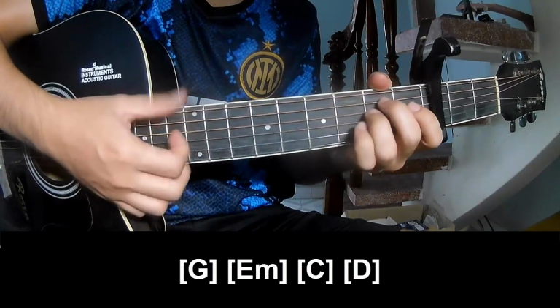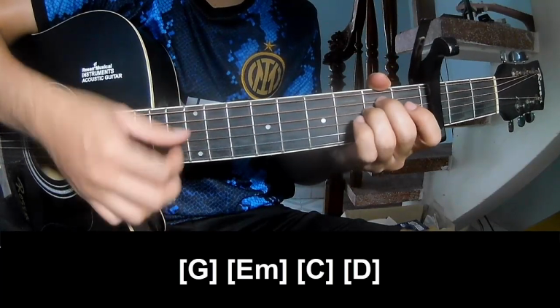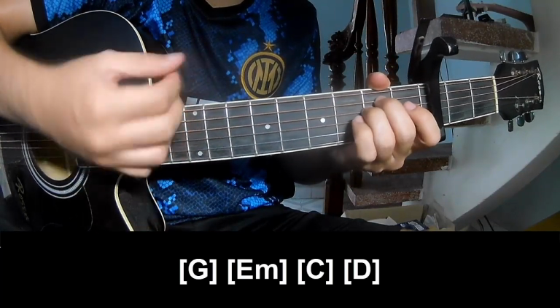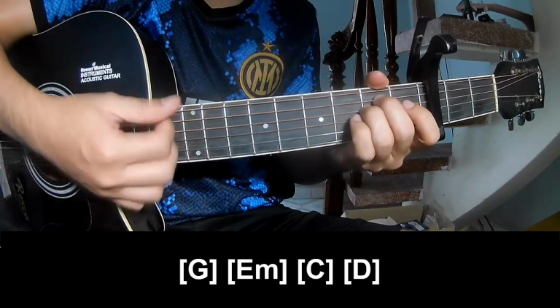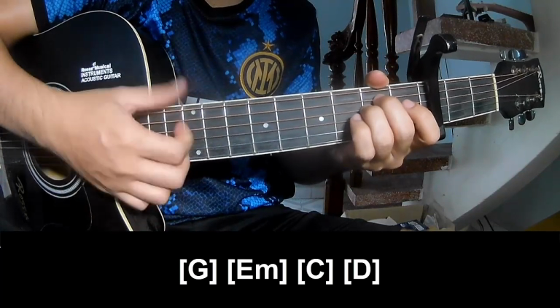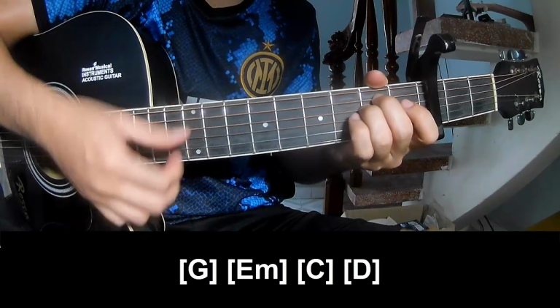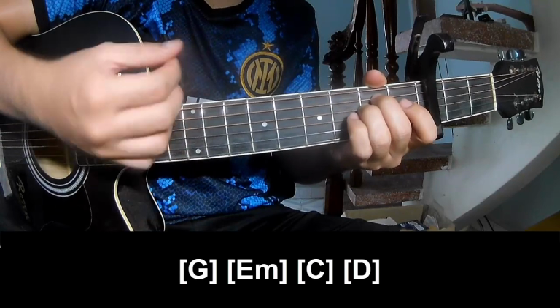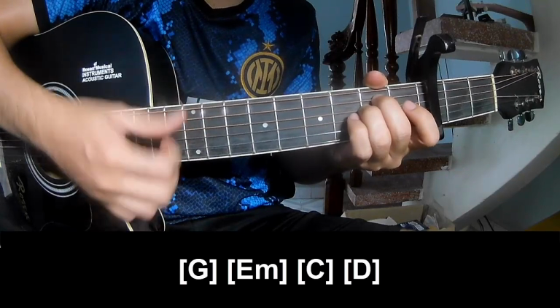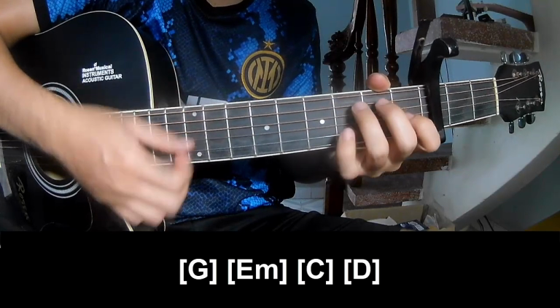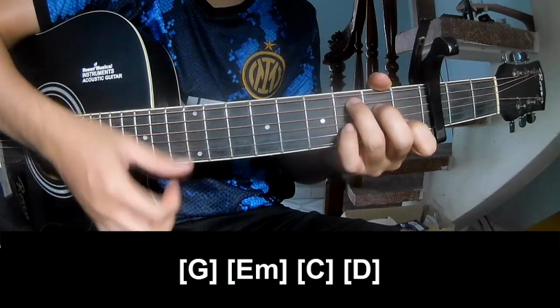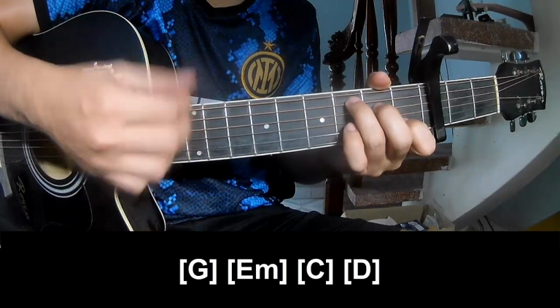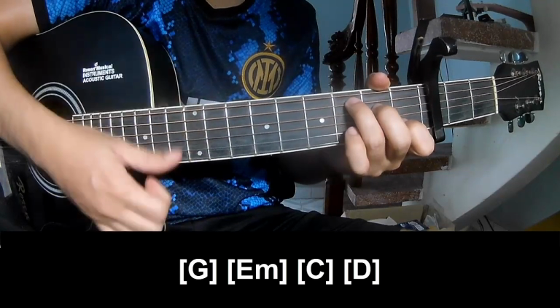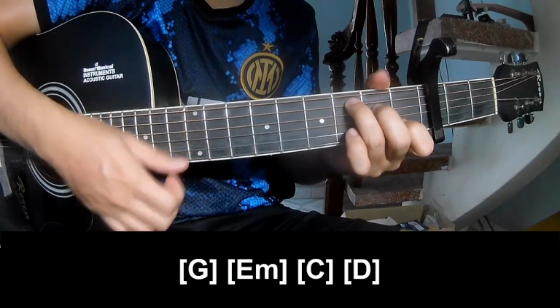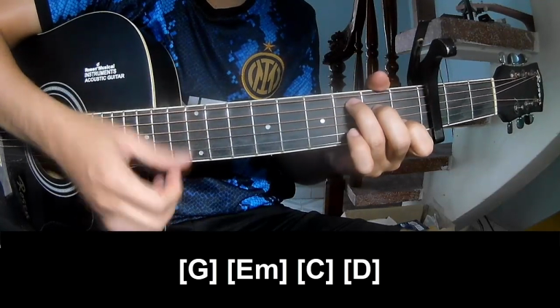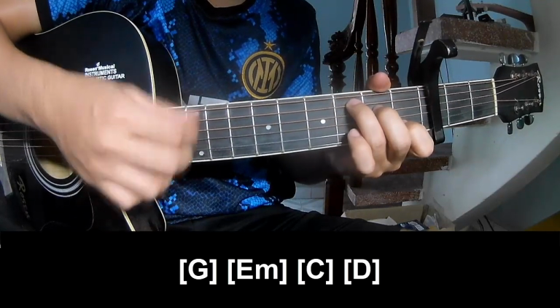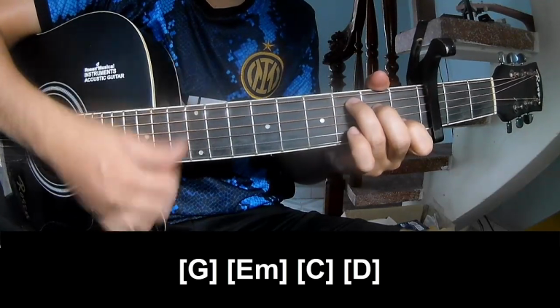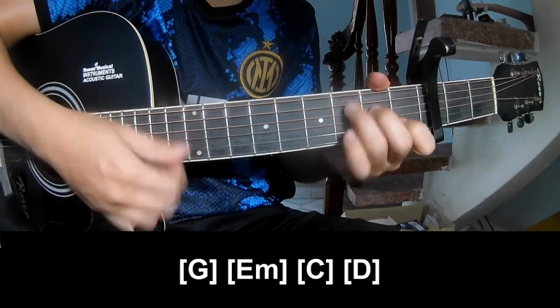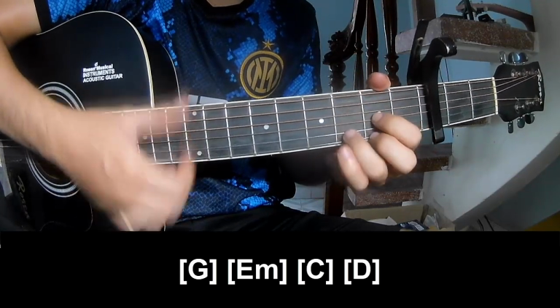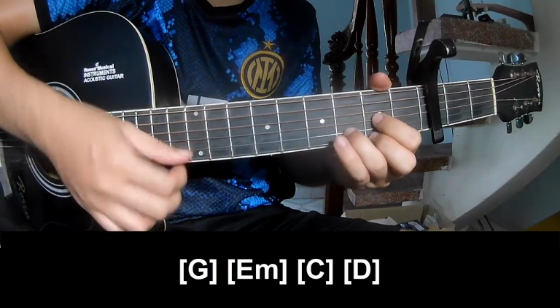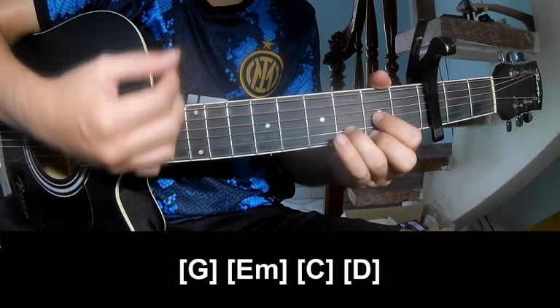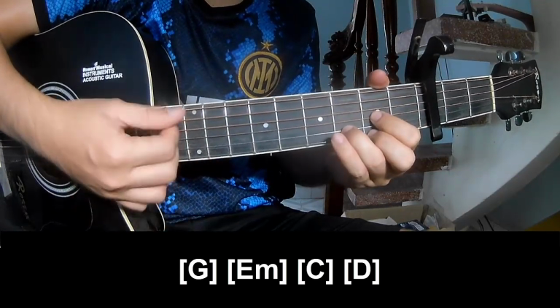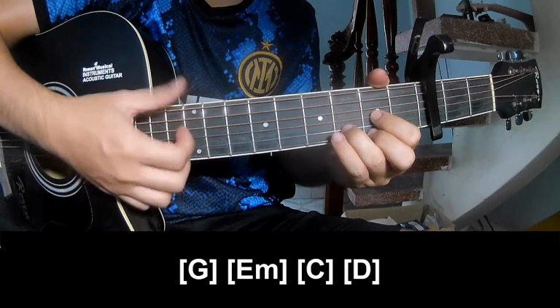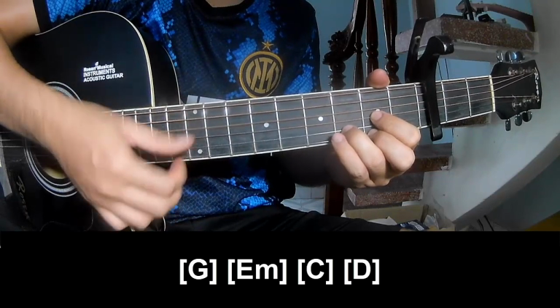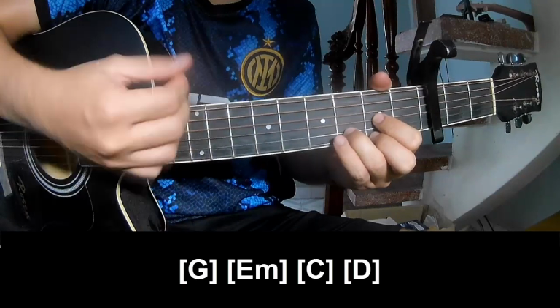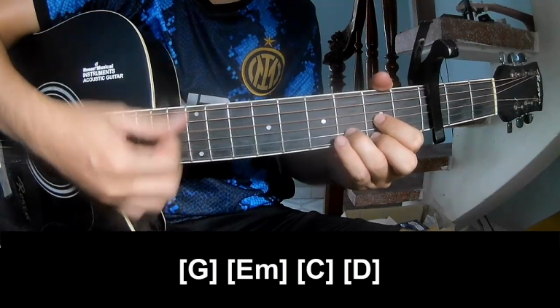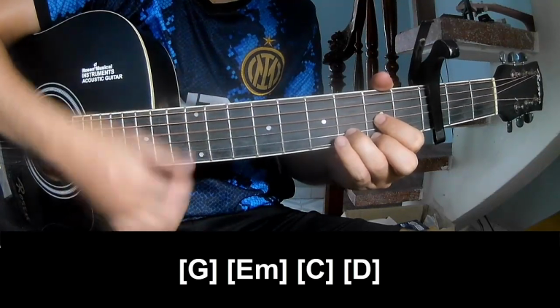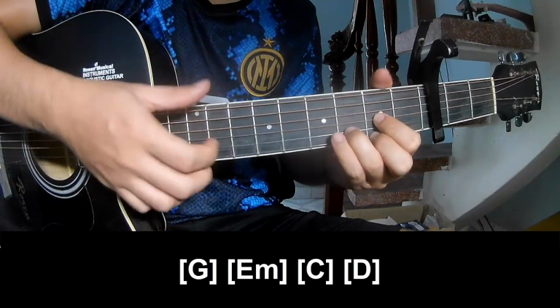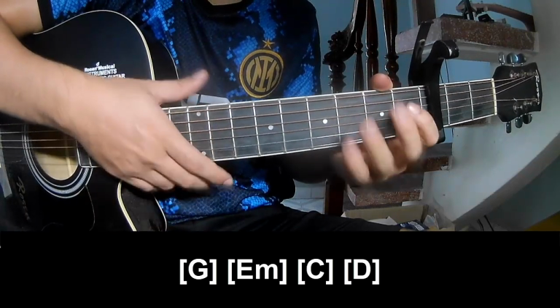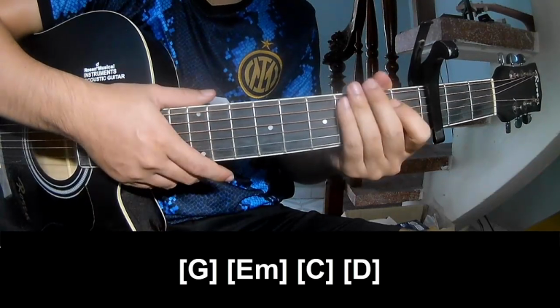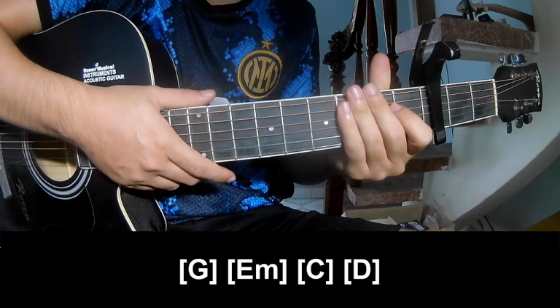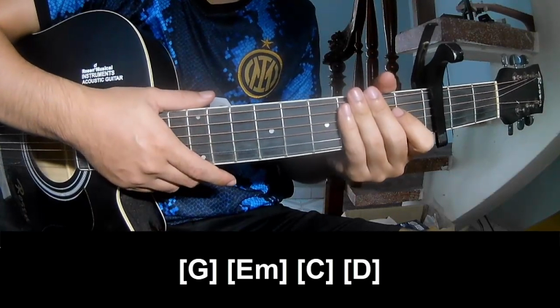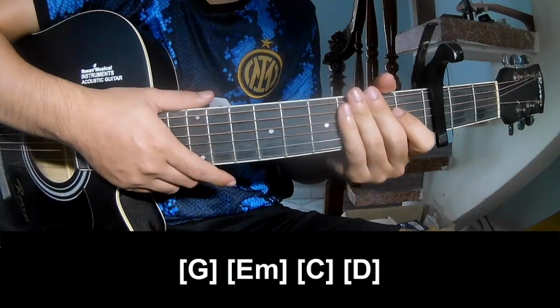G, Em, Em, C, B. This strumming pattern is the same way for the track.